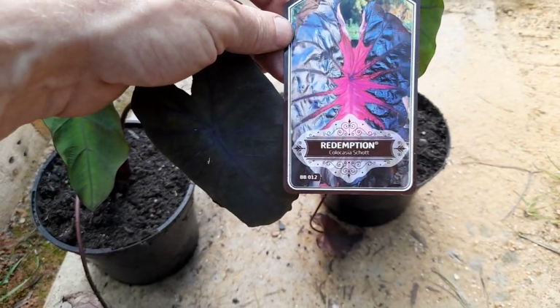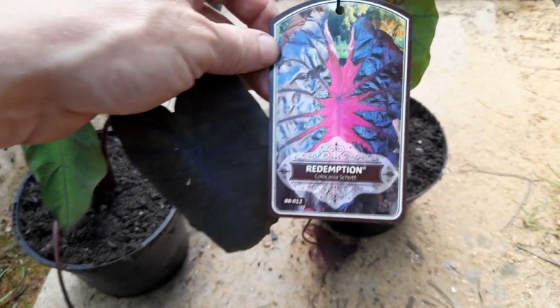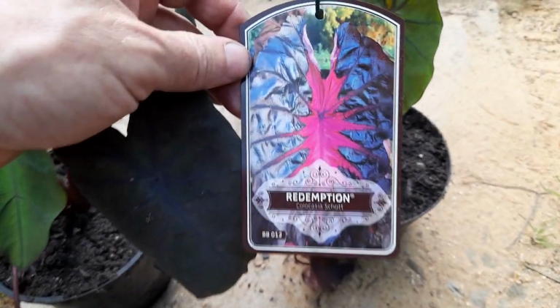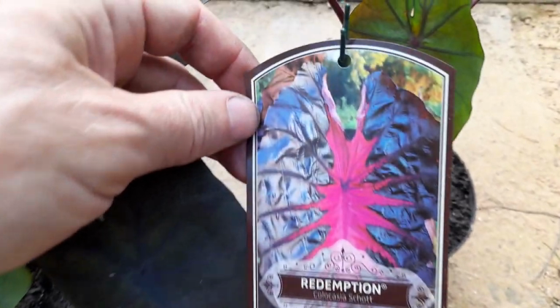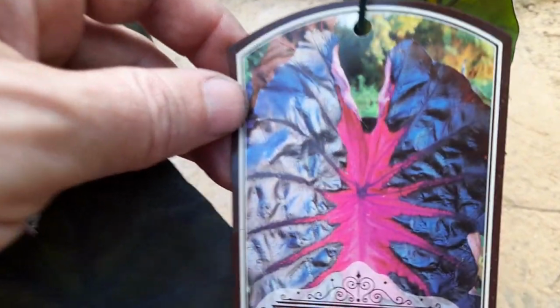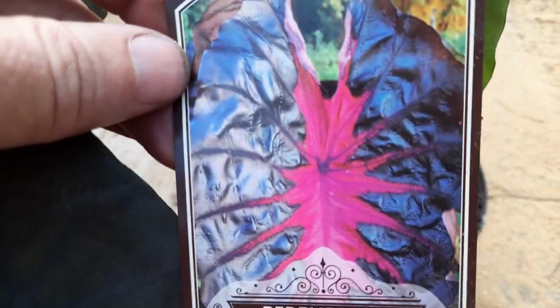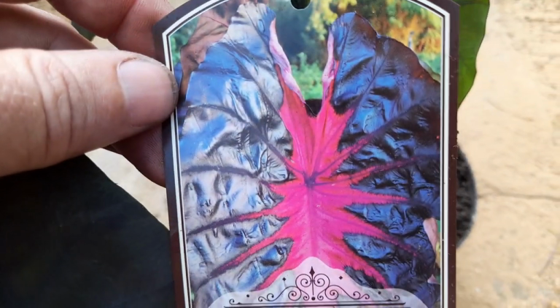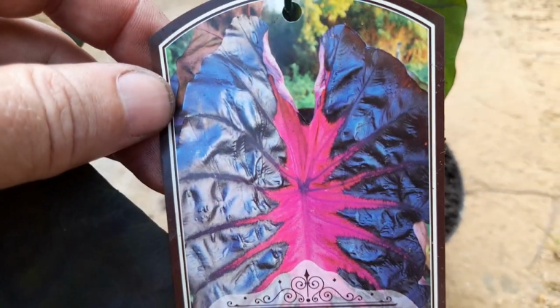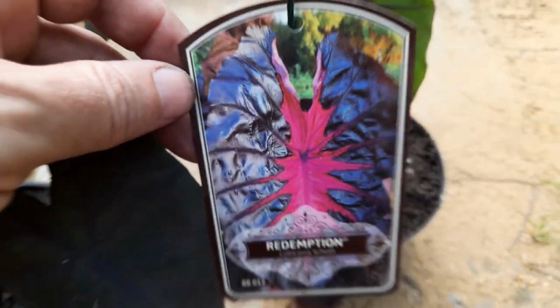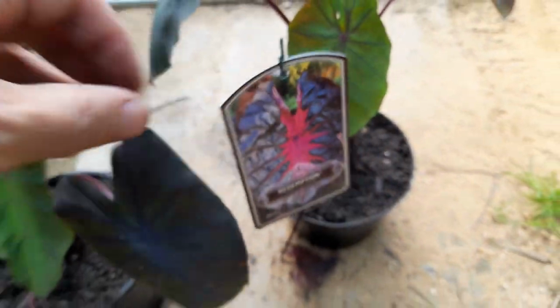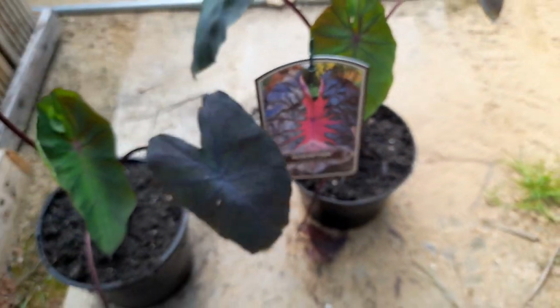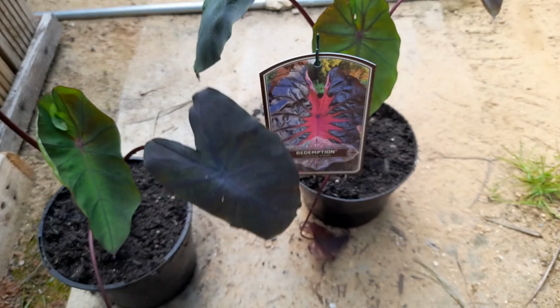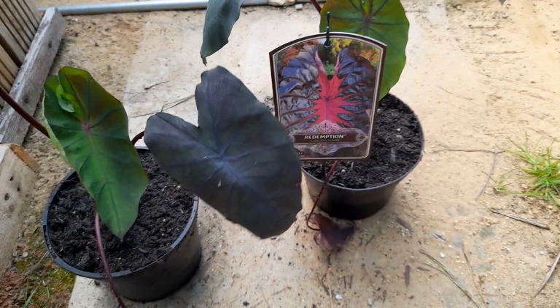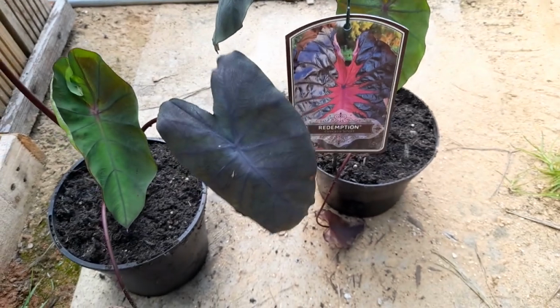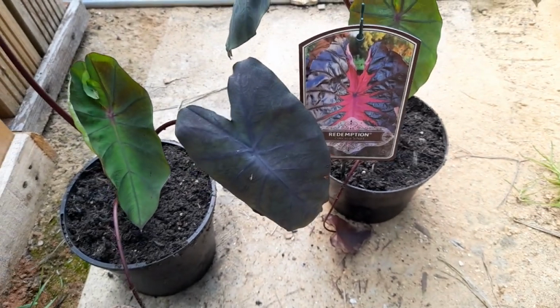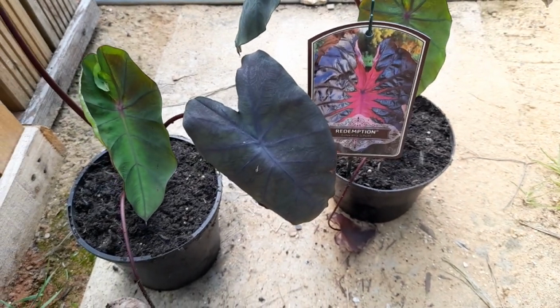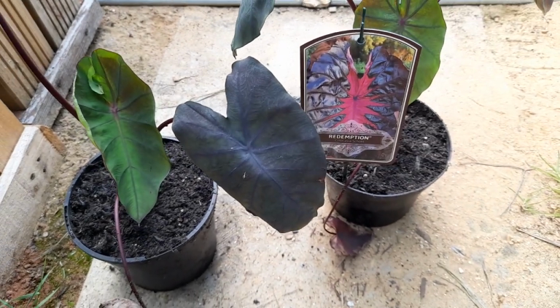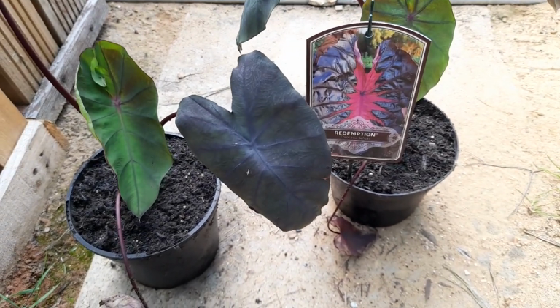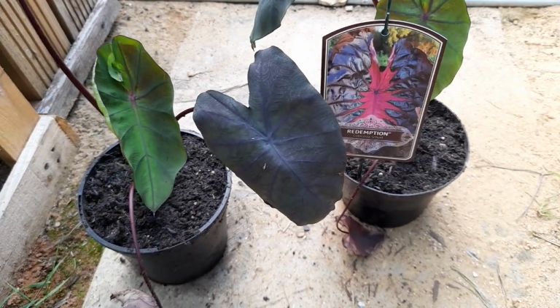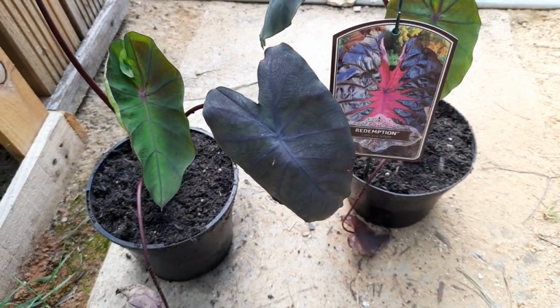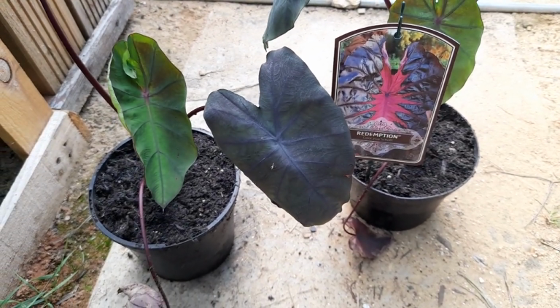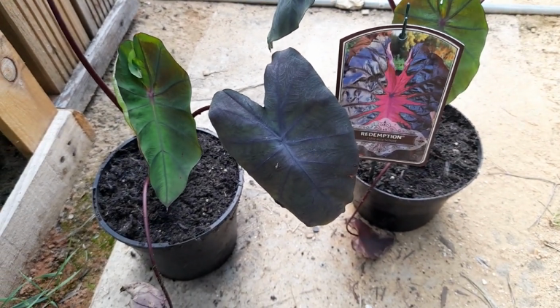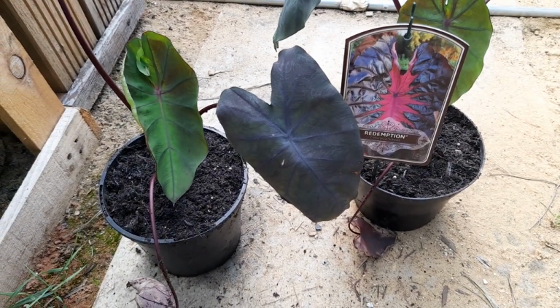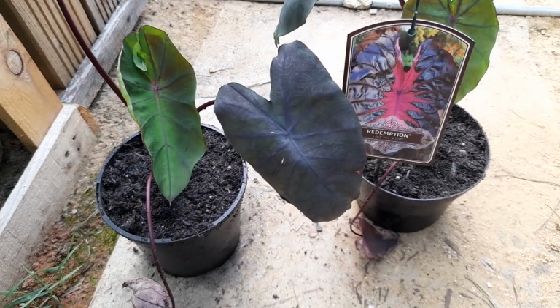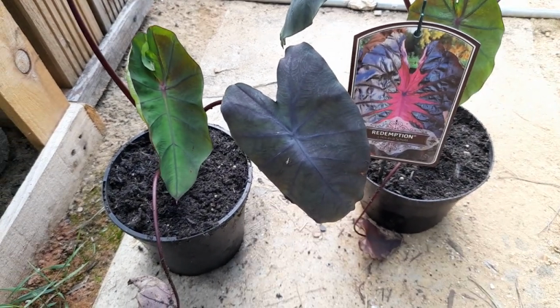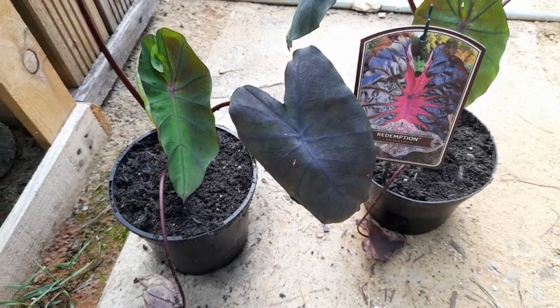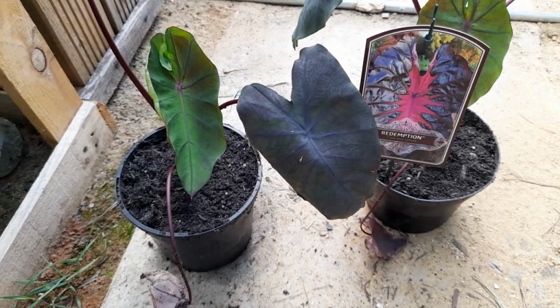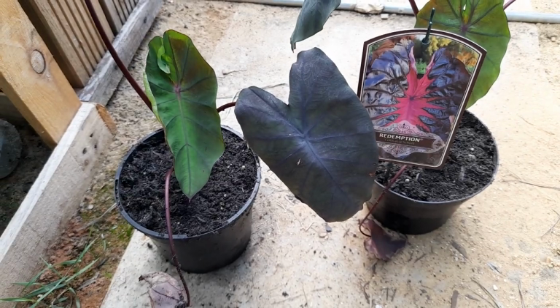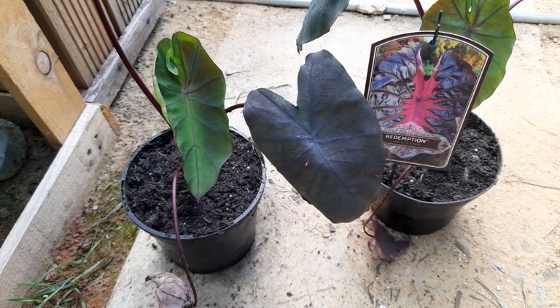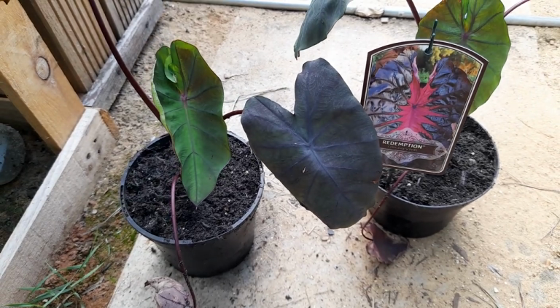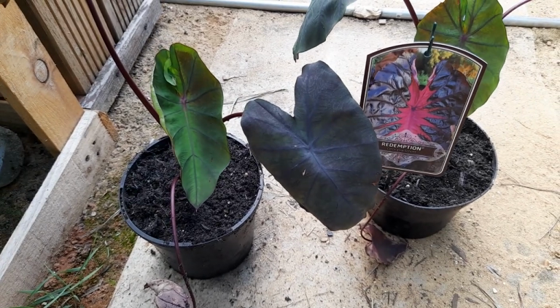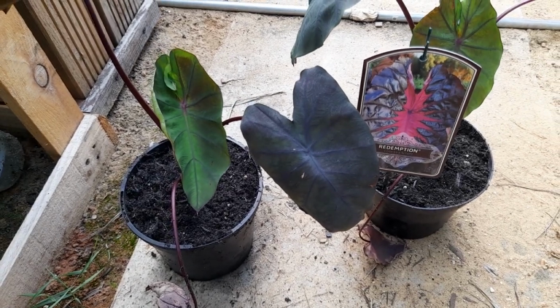But hopefully we will get some sort of a leaf that resembles the picture — it does look quite special. That's one we'll keep you updated on and see how it does. Right, I think we'll leave it there. Thanks for watching.